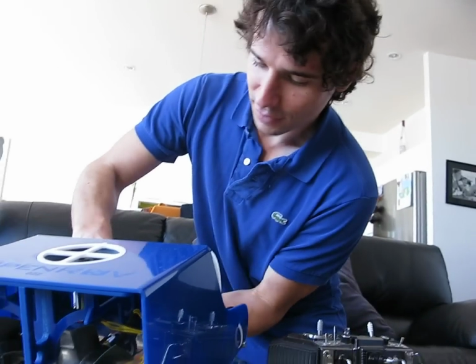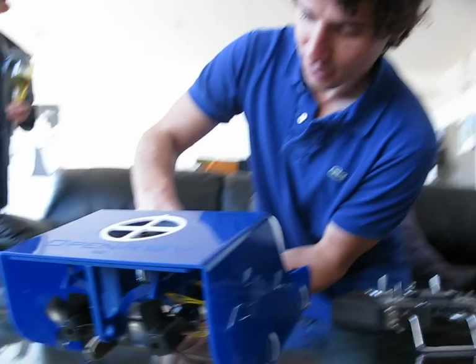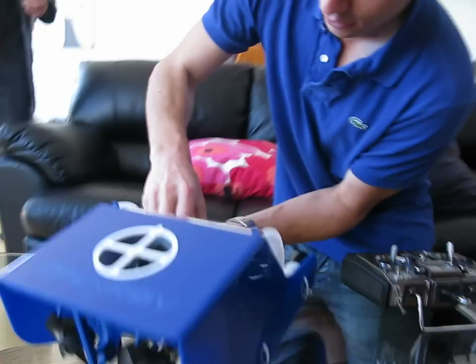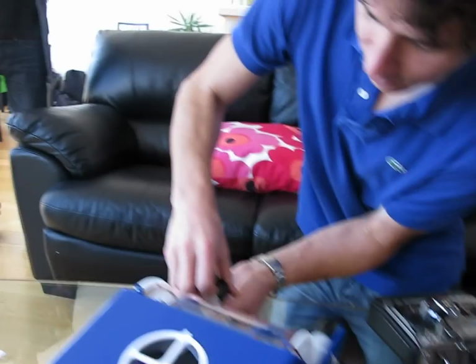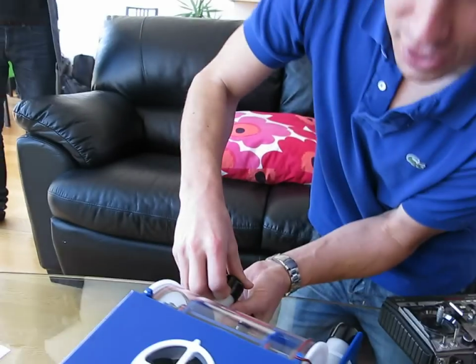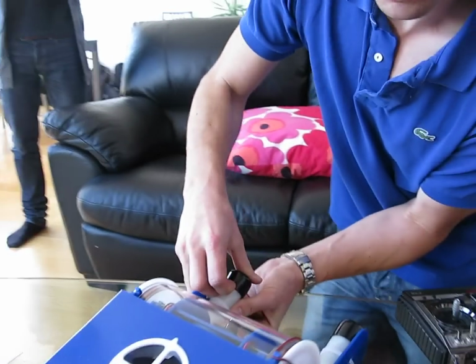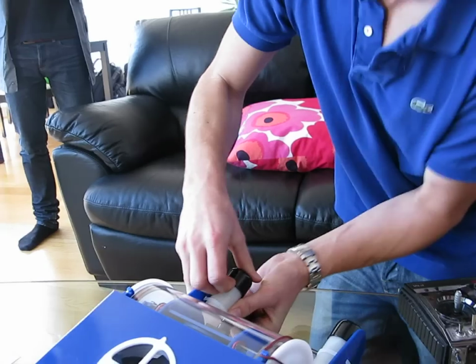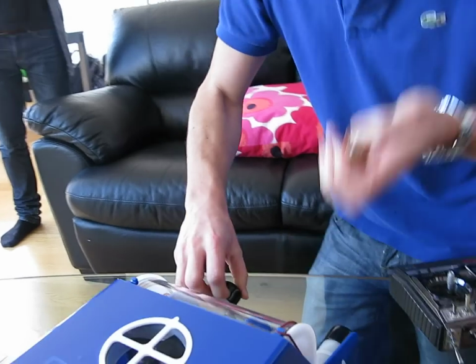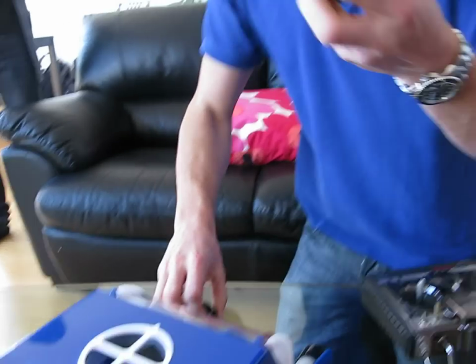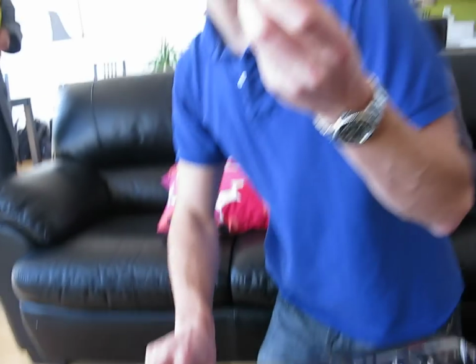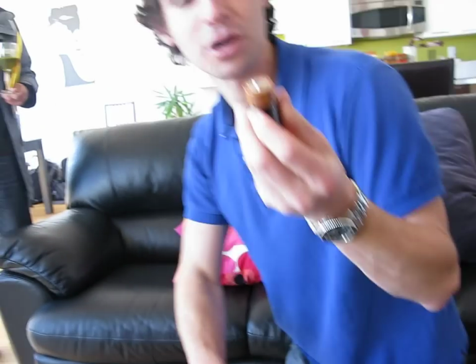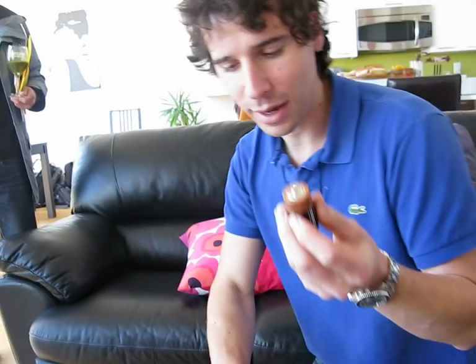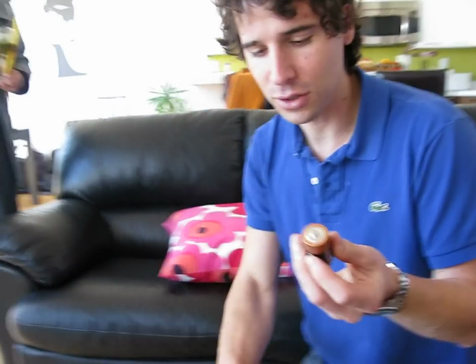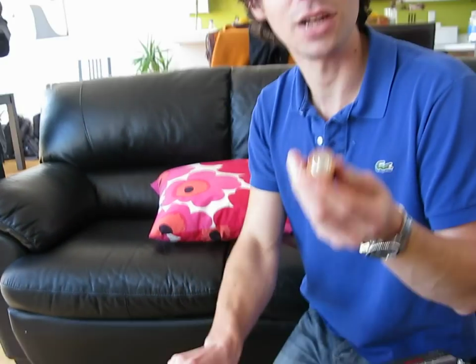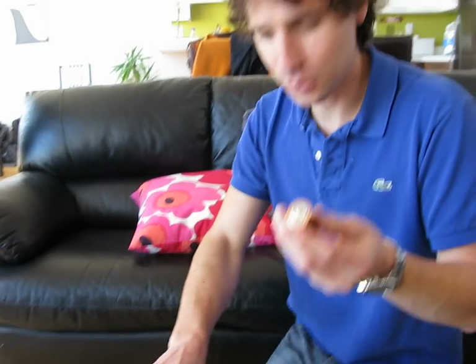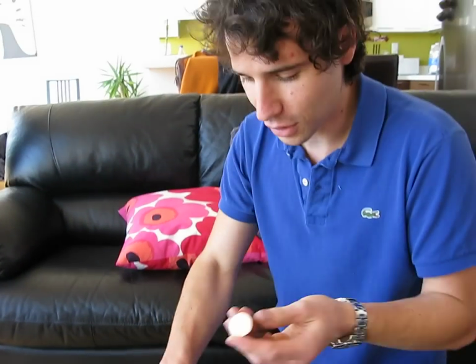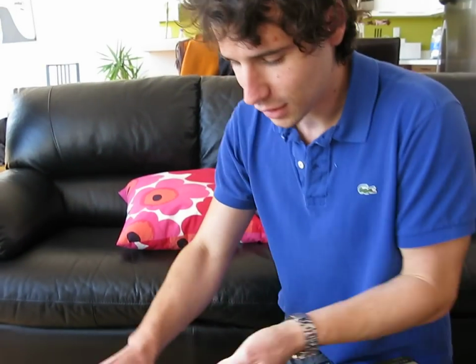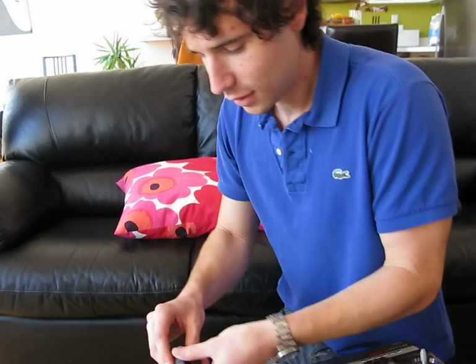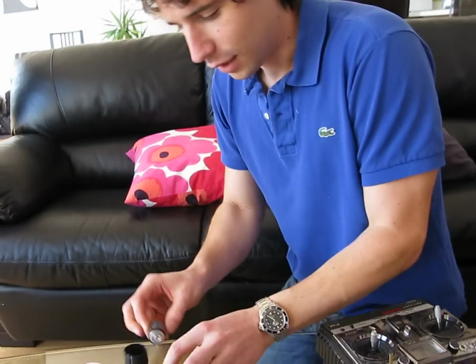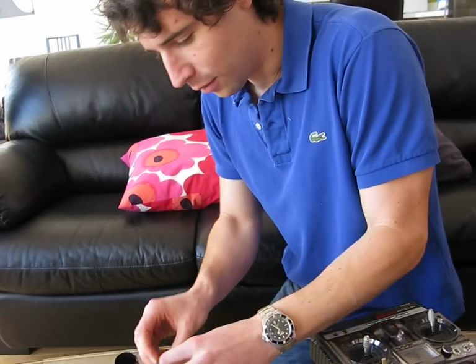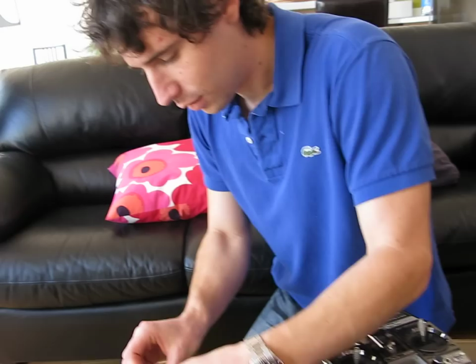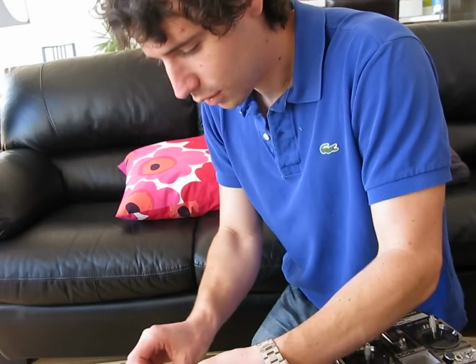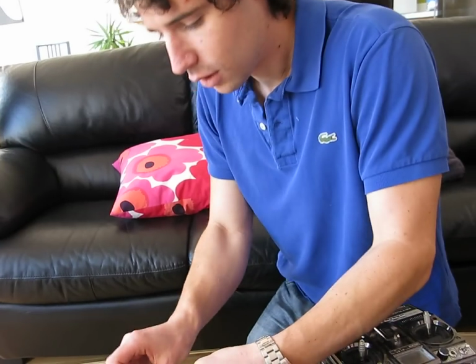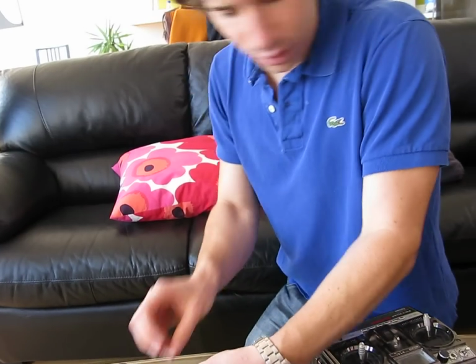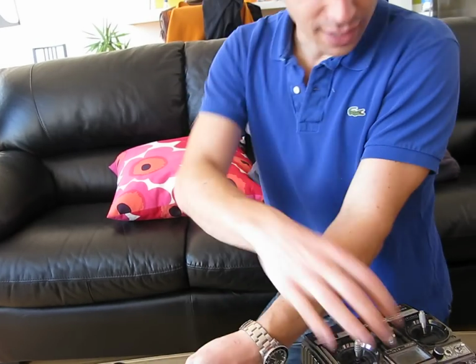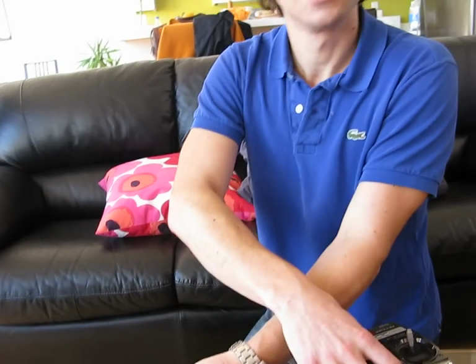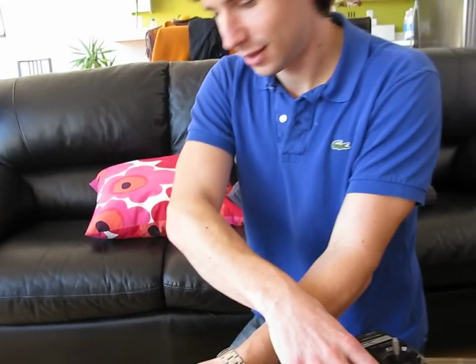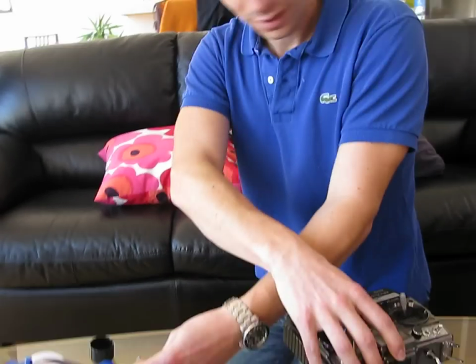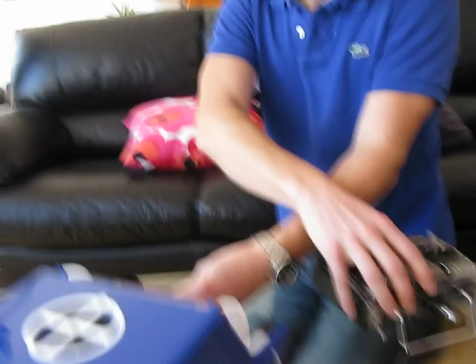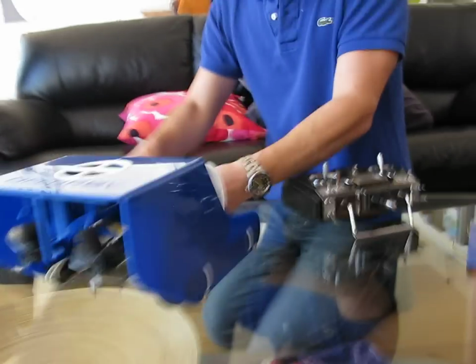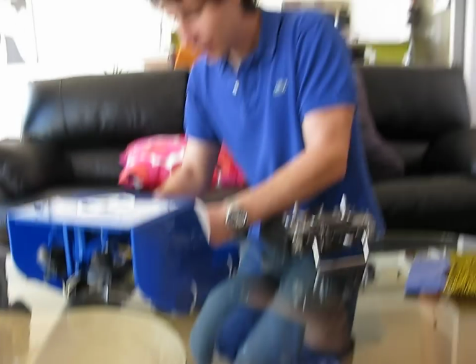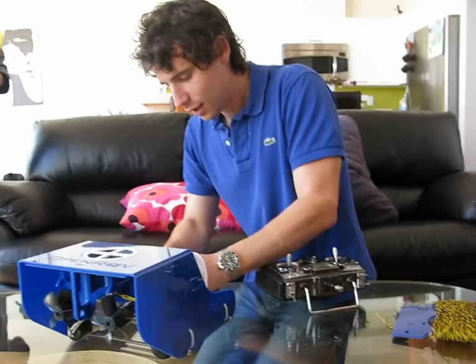It just takes normal C batteries, but you can also get rechargeable batteries so you can constantly trickle charge it. How many do you need in one pack? Eight. Wow, that's very powerful.